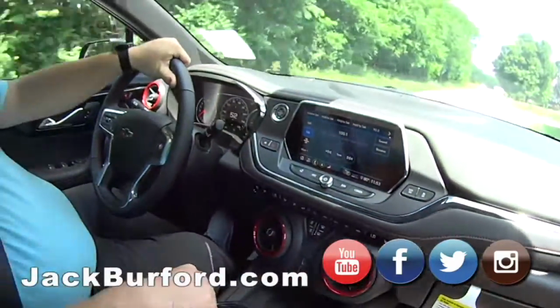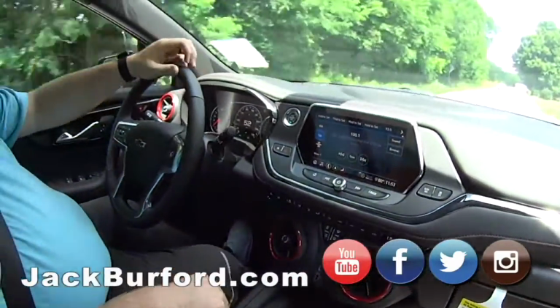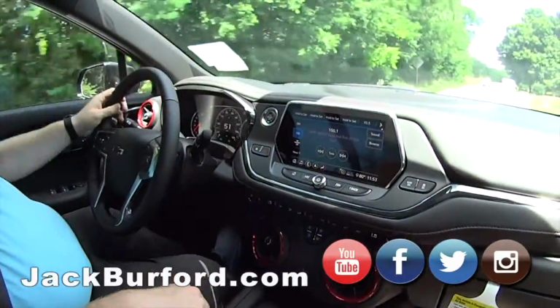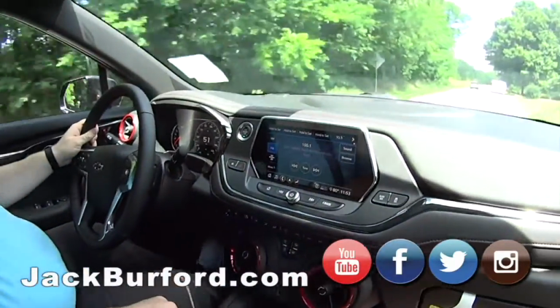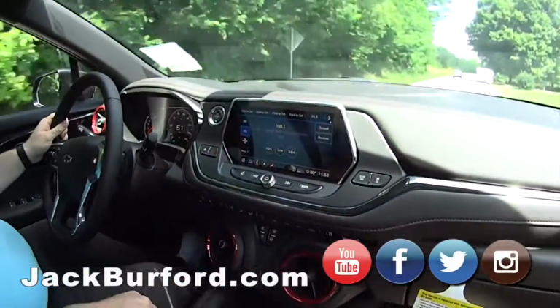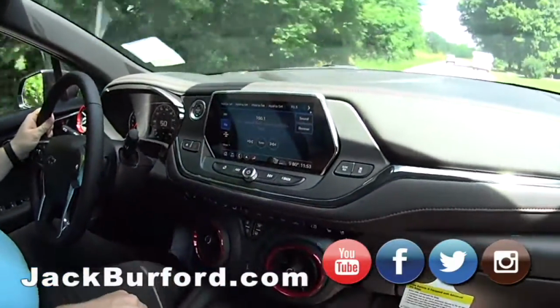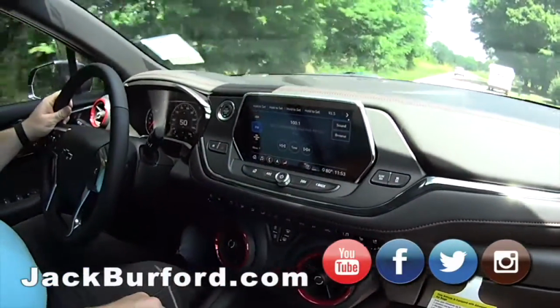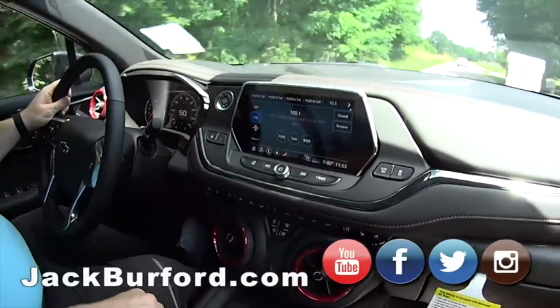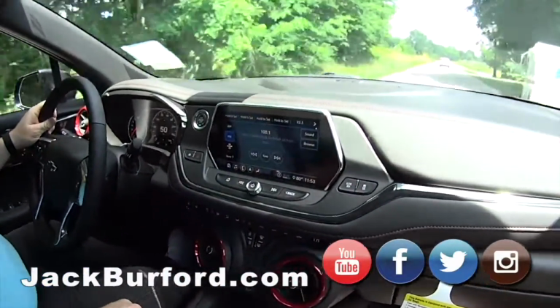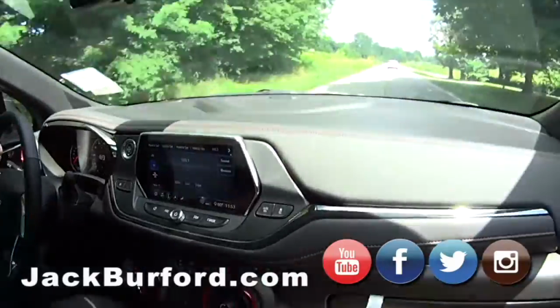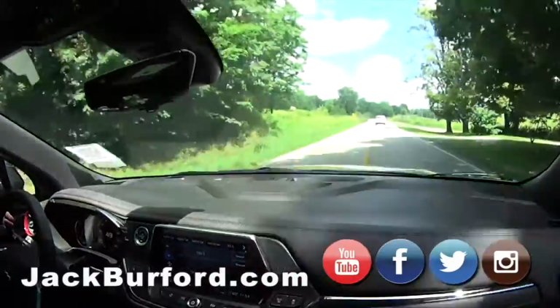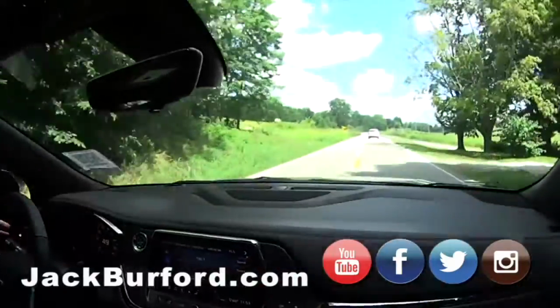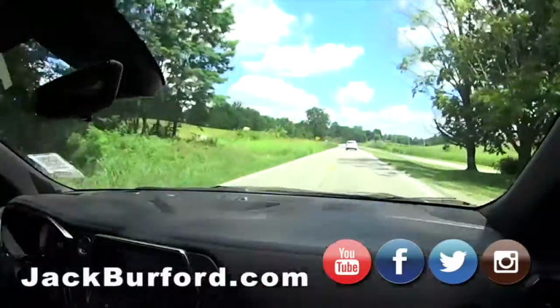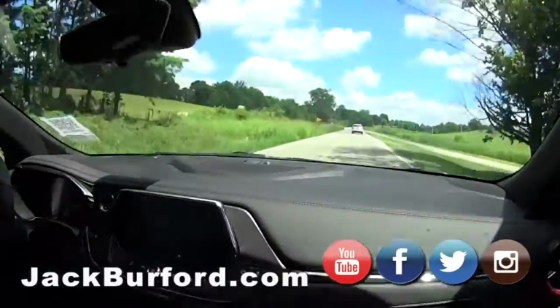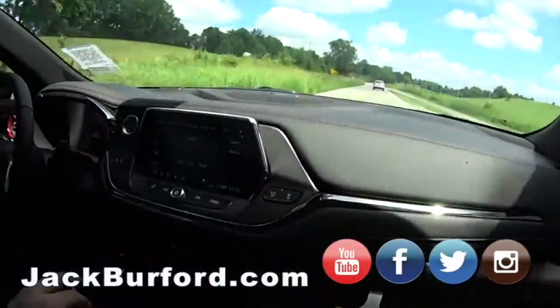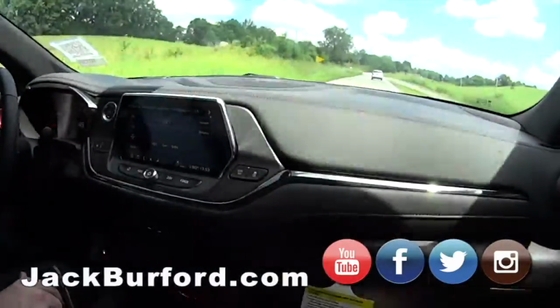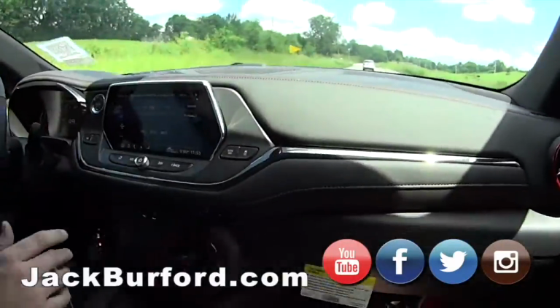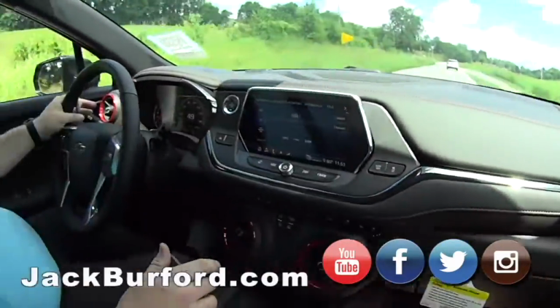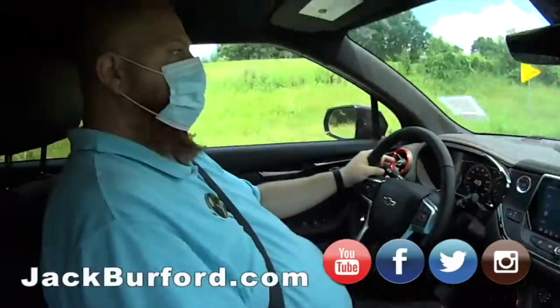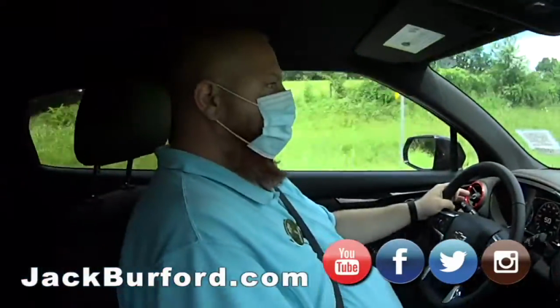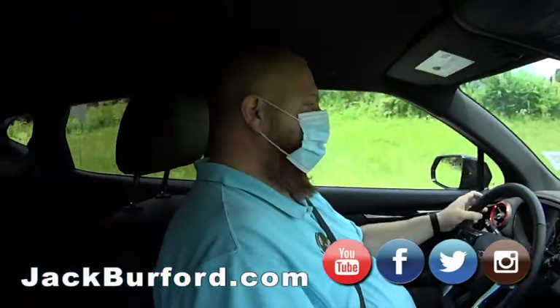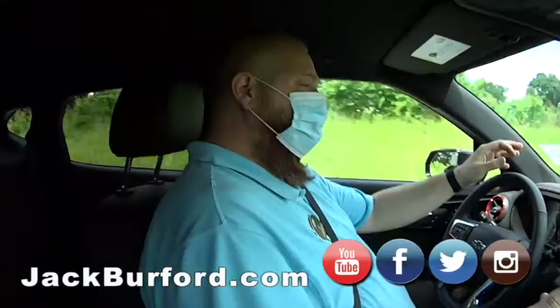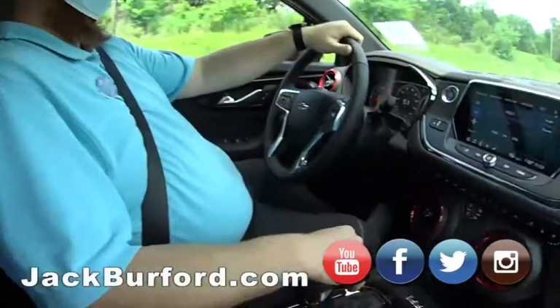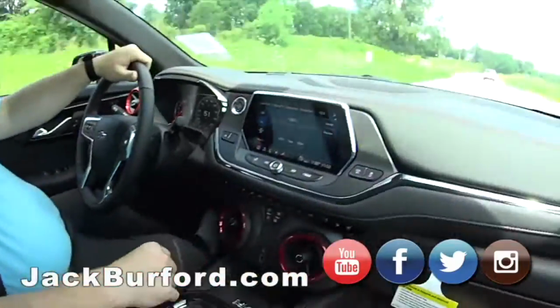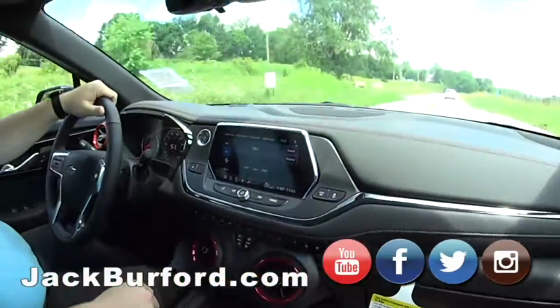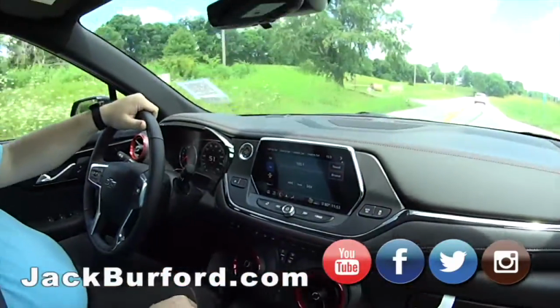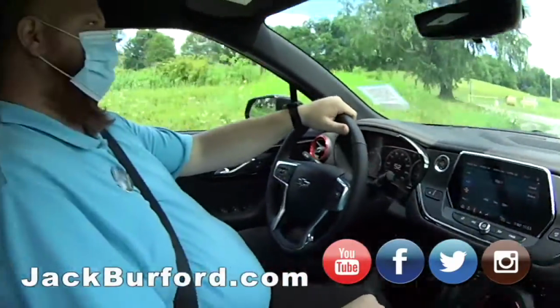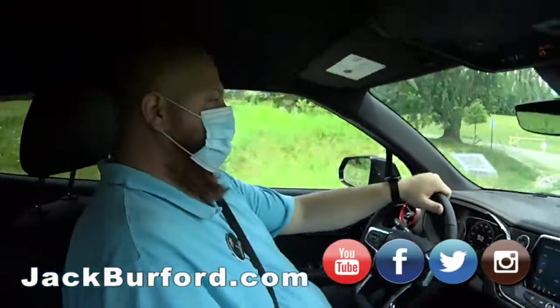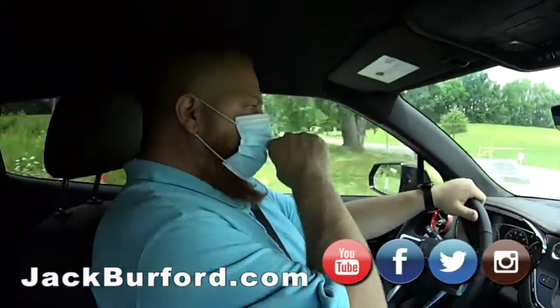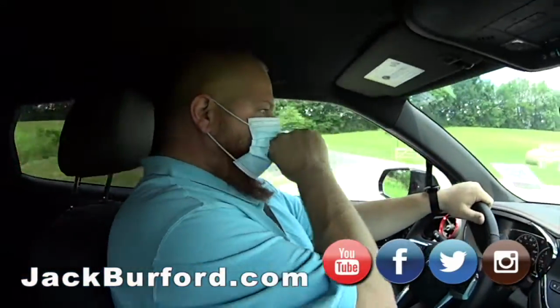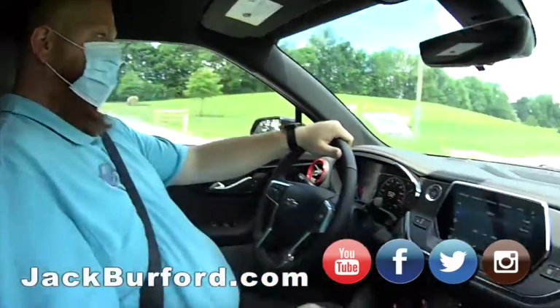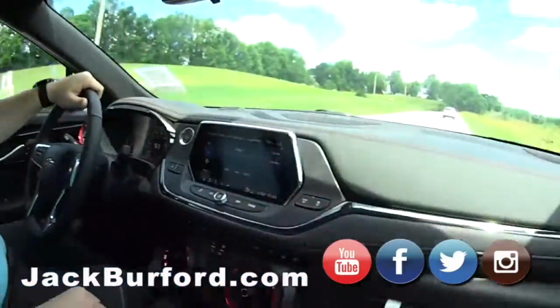We're test driving this back, checking it out — great vehicle. If somebody wants to find out more information about it, they need to check it out at JackBurfer.com. Come in and see us, do a test drive, or check it out on all the social media.